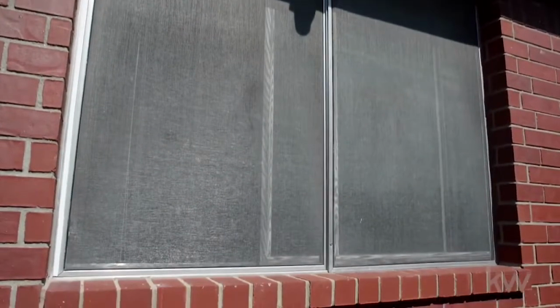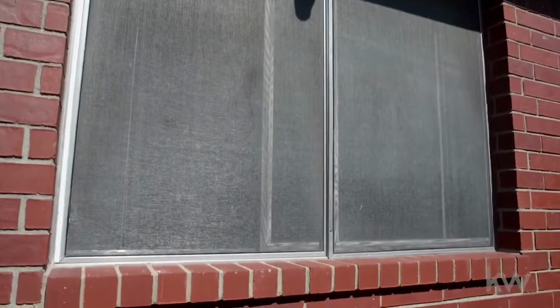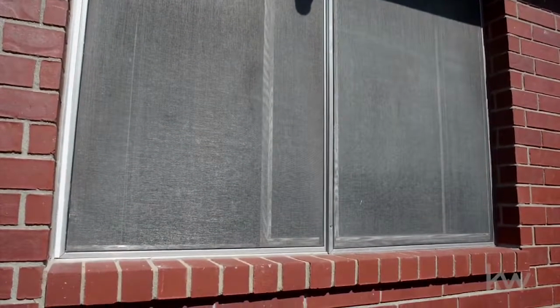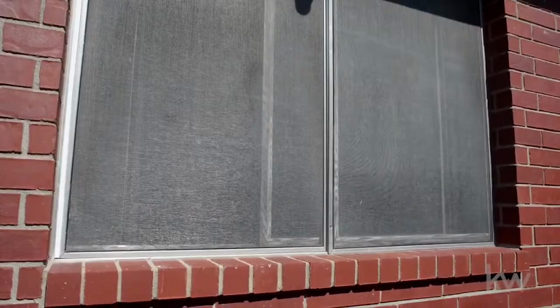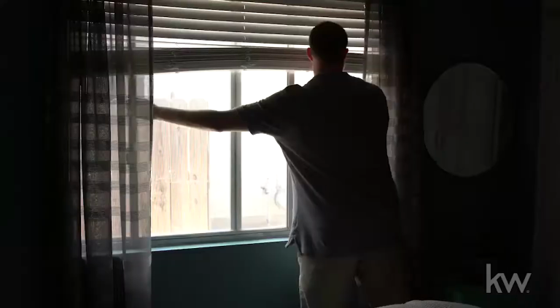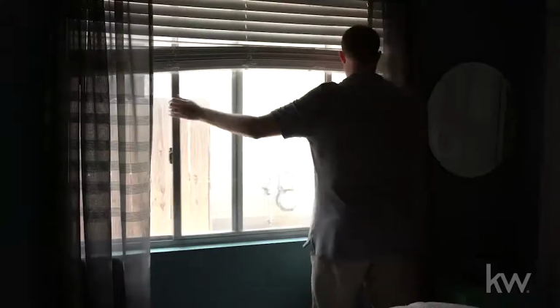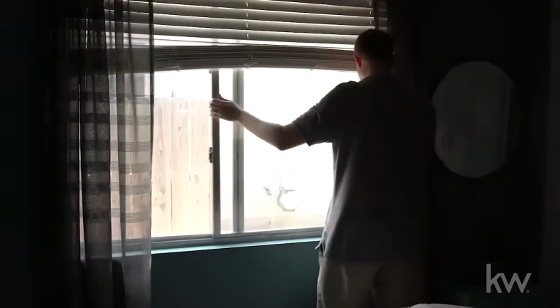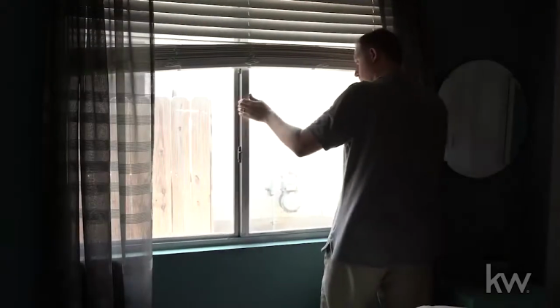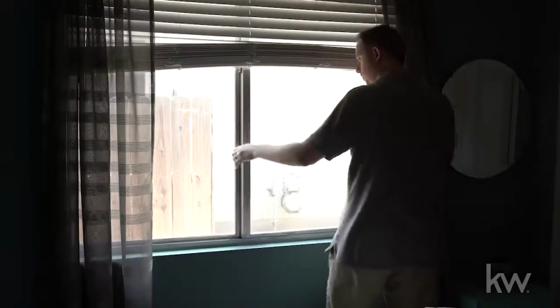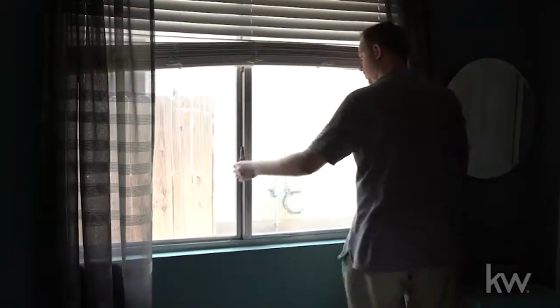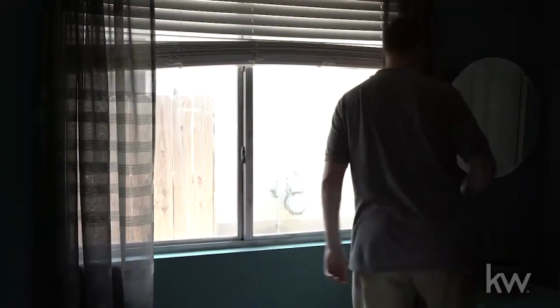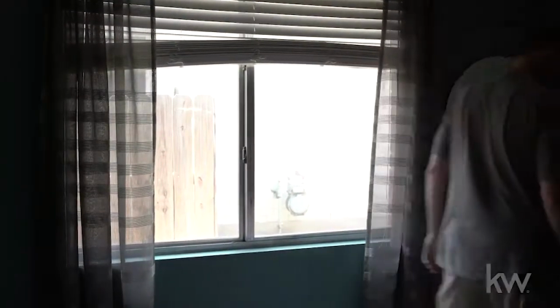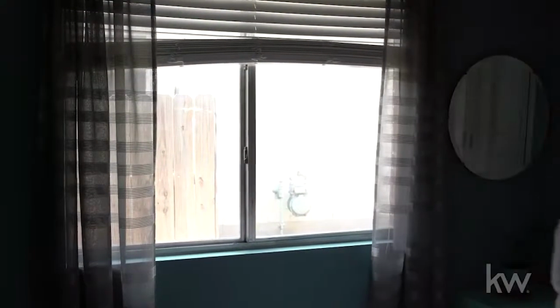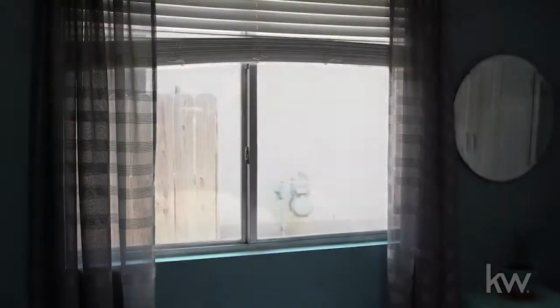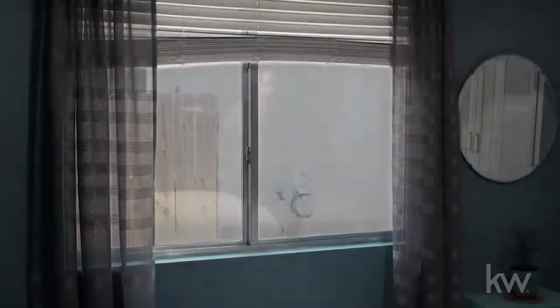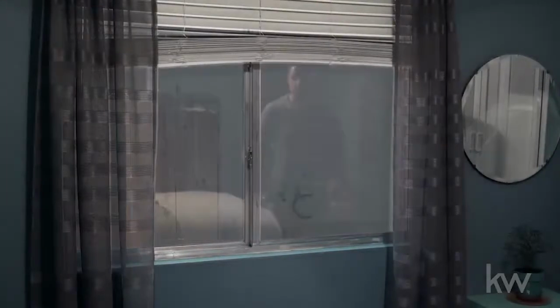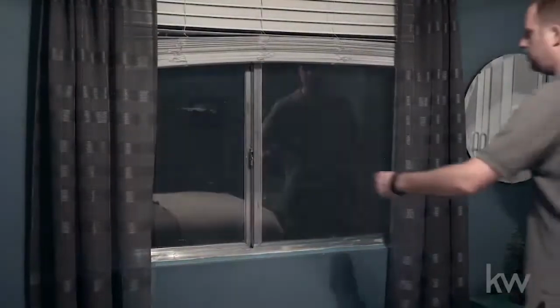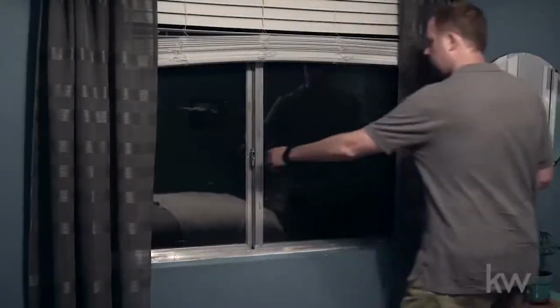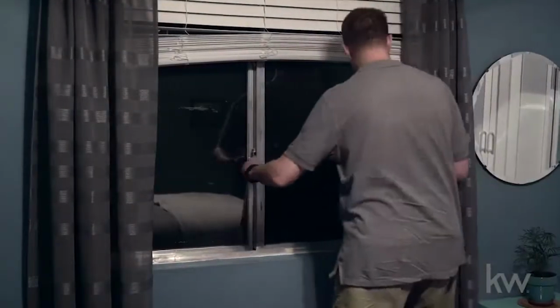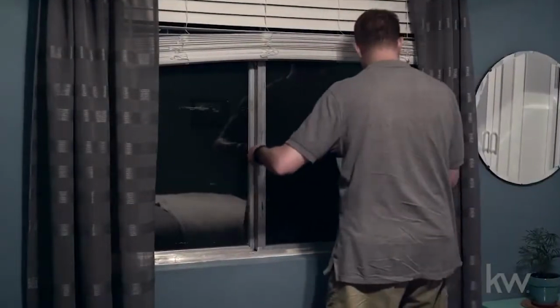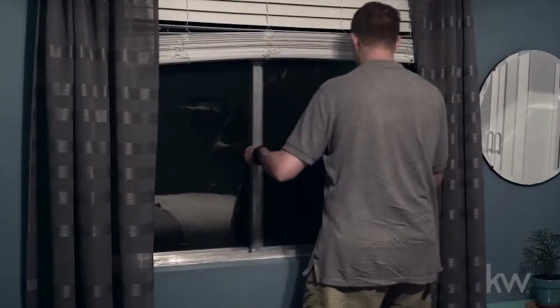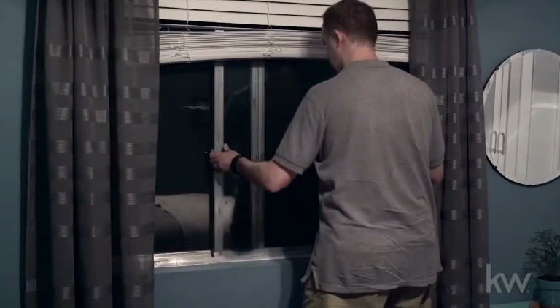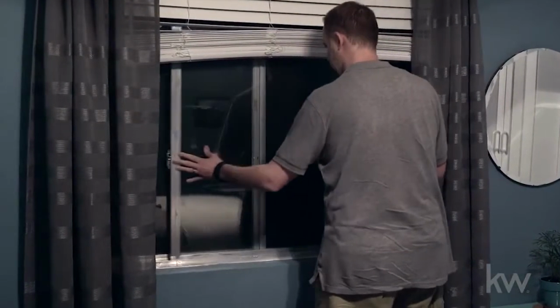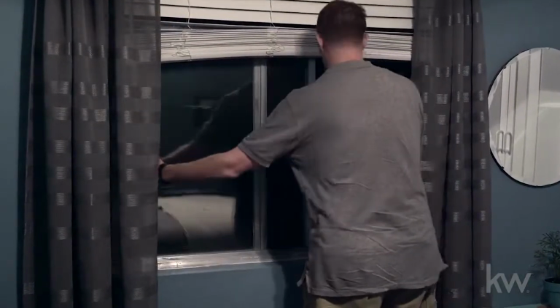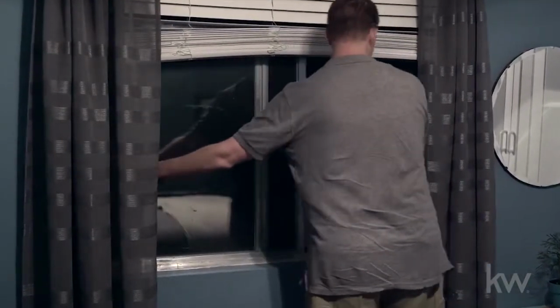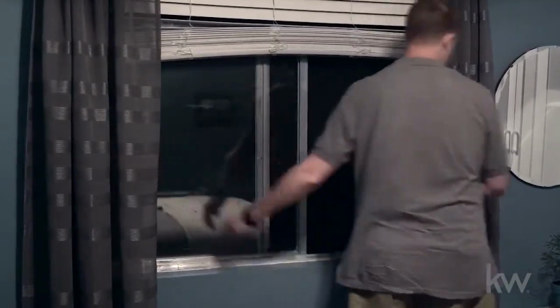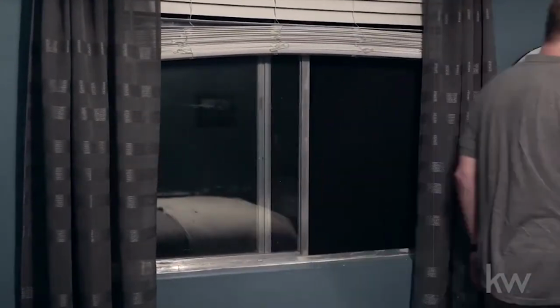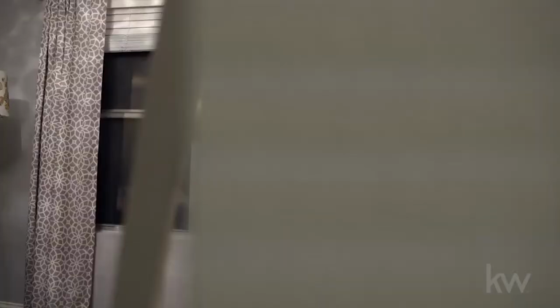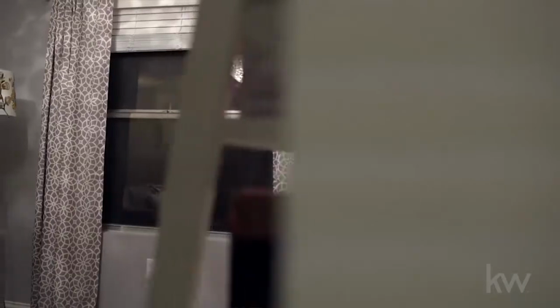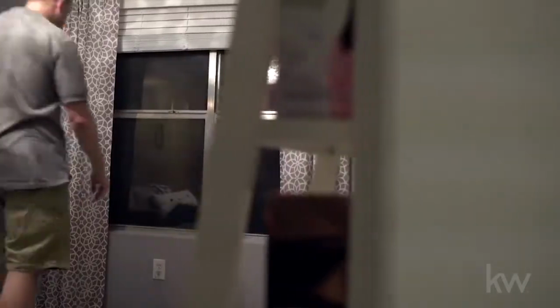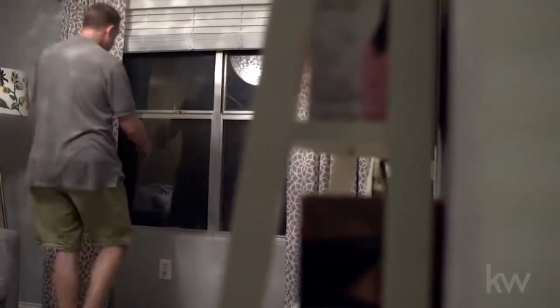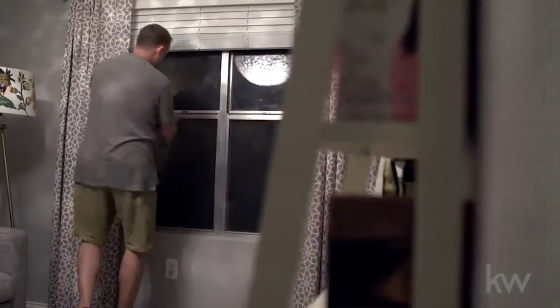It may seem counterintuitive, but on a hot summer day, opening your windows will often make your home warmer, not cooler. When night falls, if the air outside is cooler than inside, open the windows on the opposite sides of your home so you can take advantage of cross ventilation.